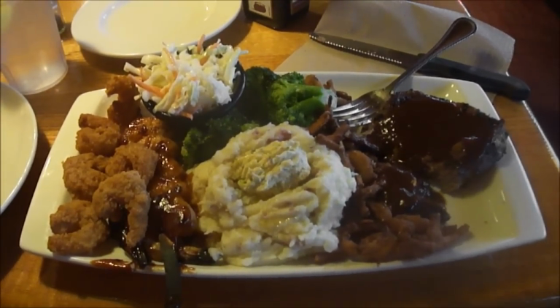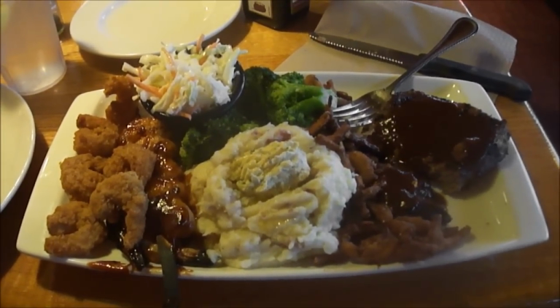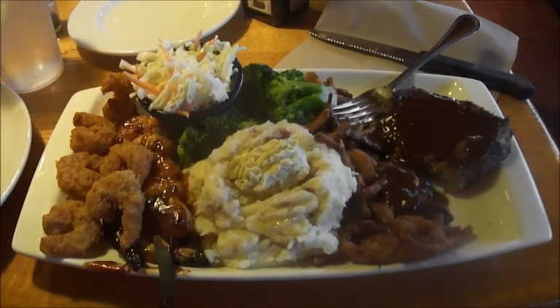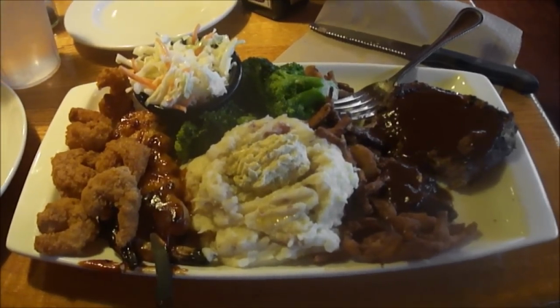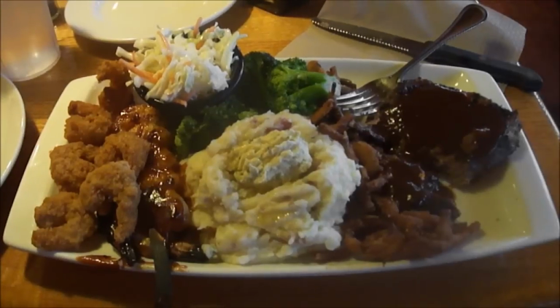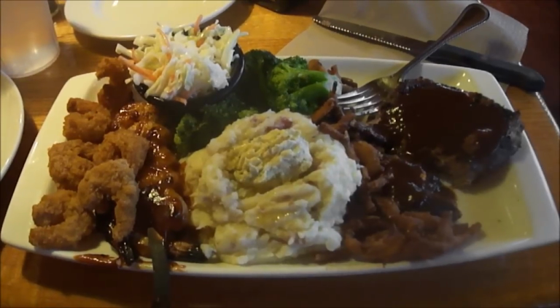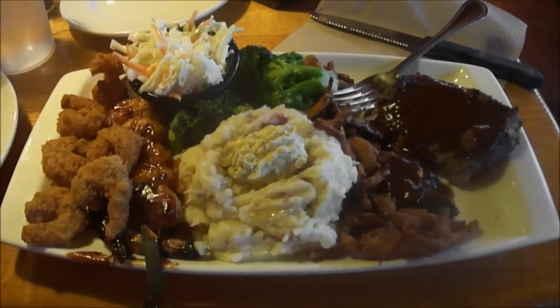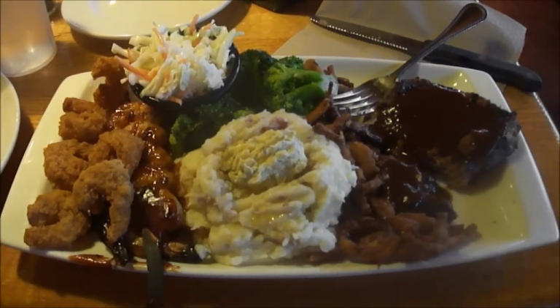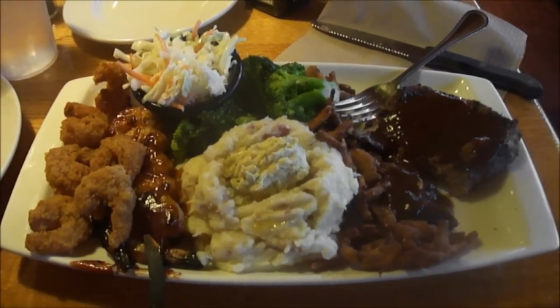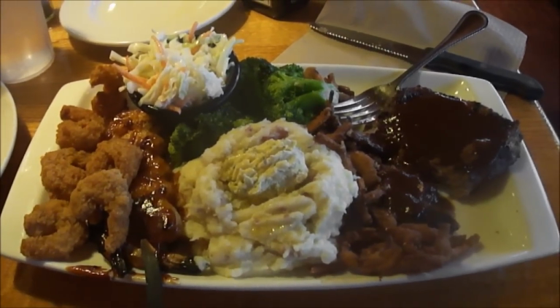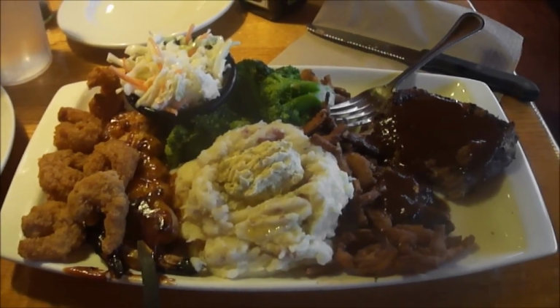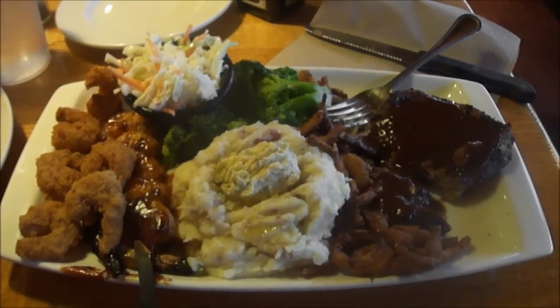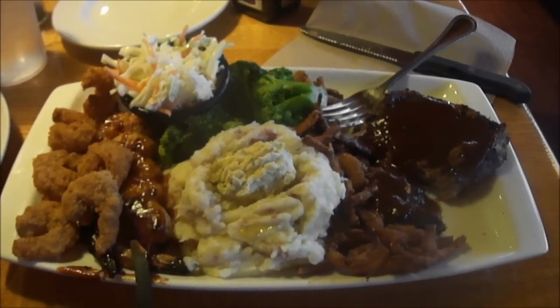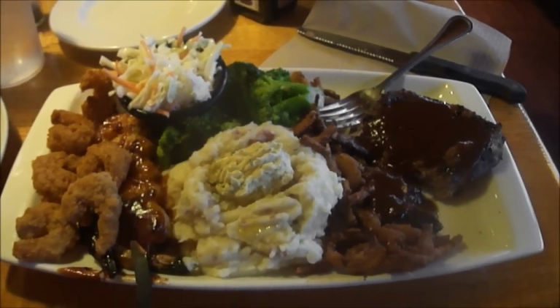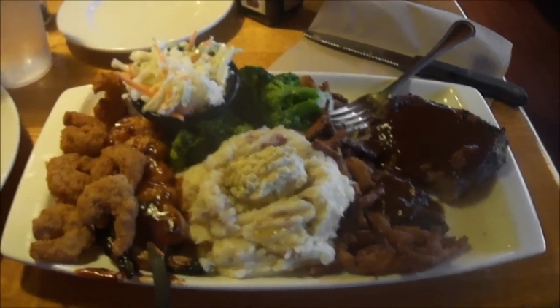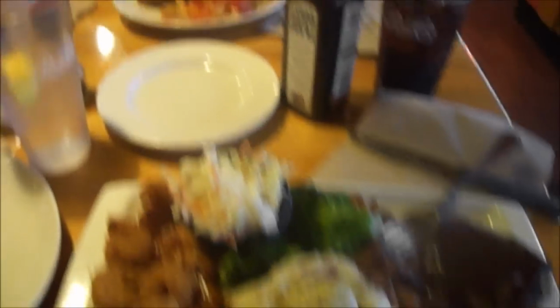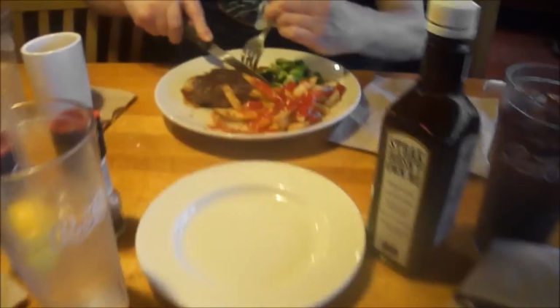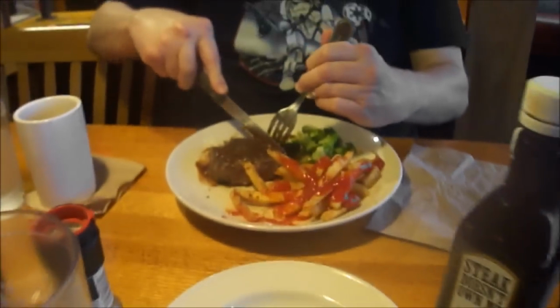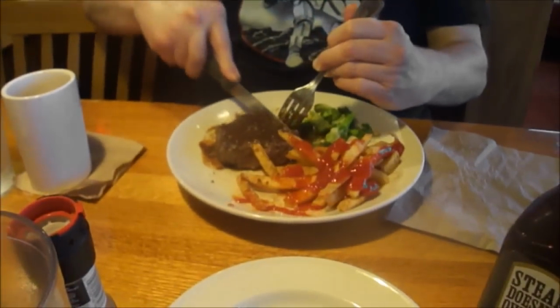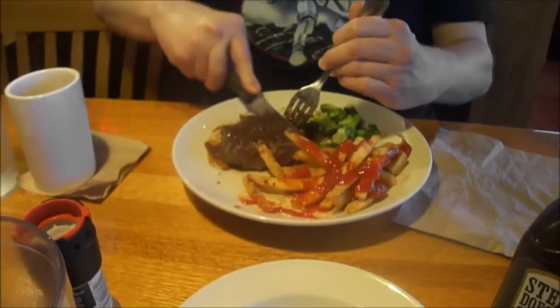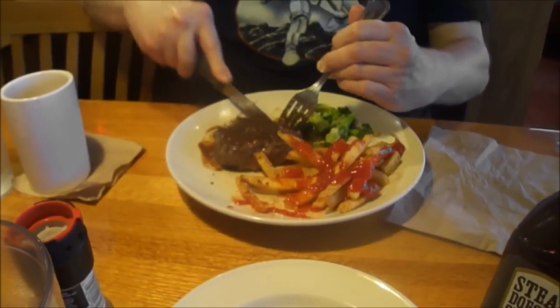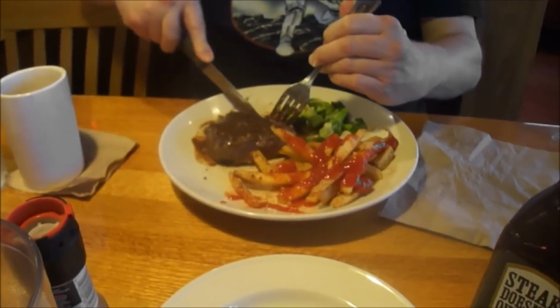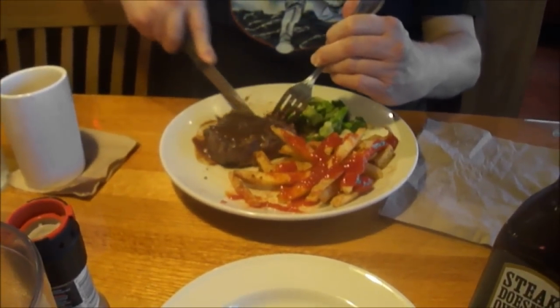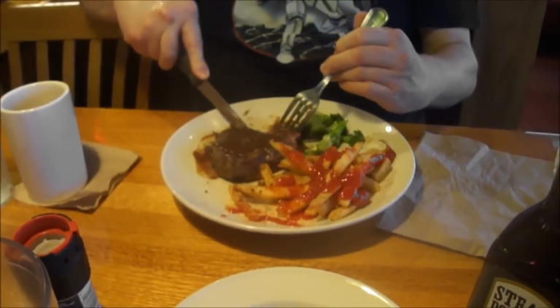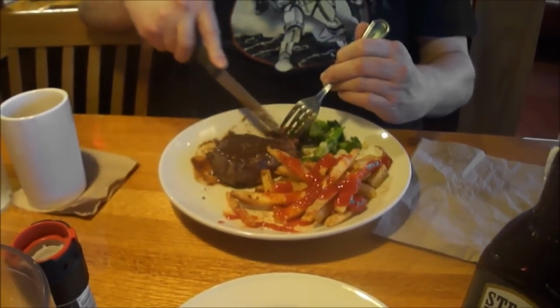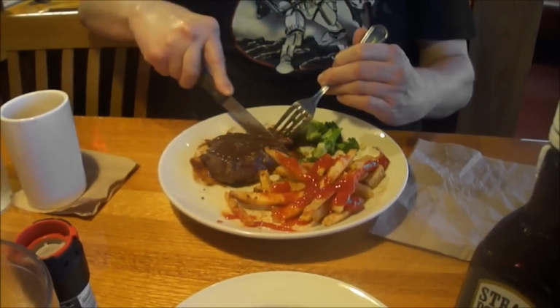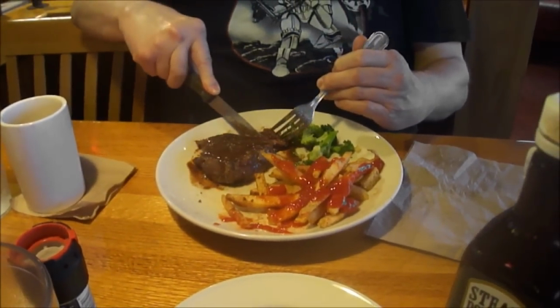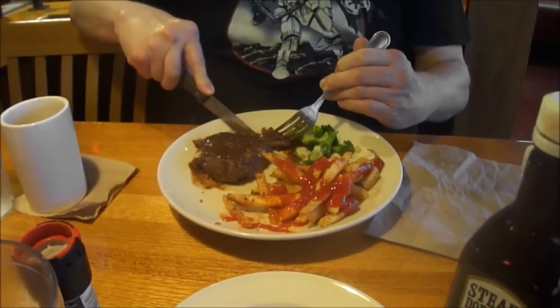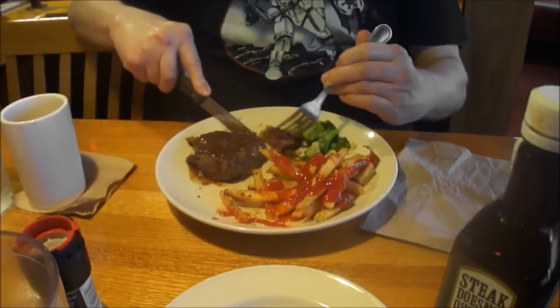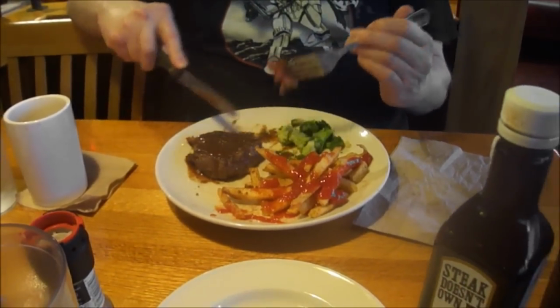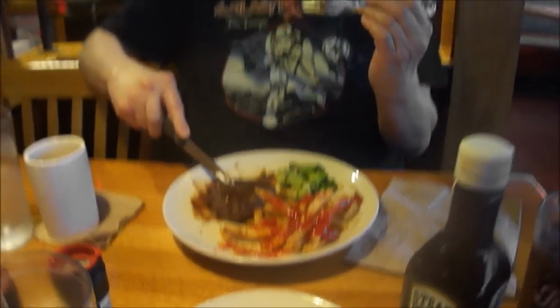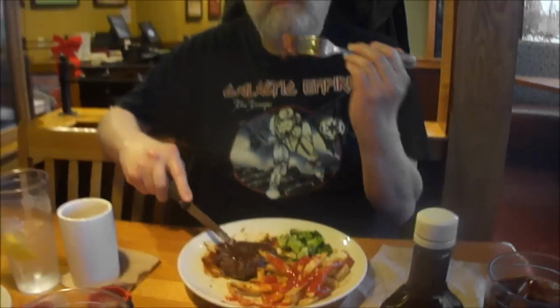And here's a look at the shrimp and steak grilled combo. John has sirloin with french fries and broccoli right there. It looks really good — it's very good.